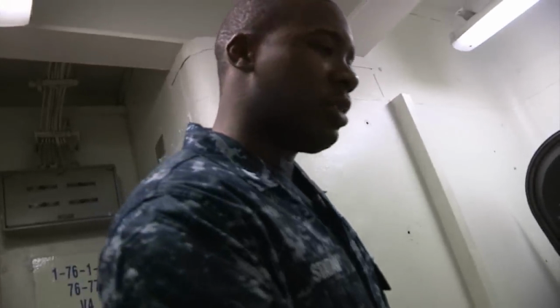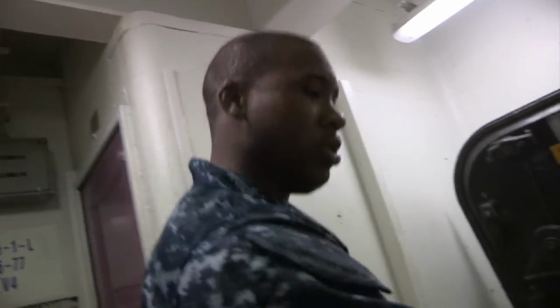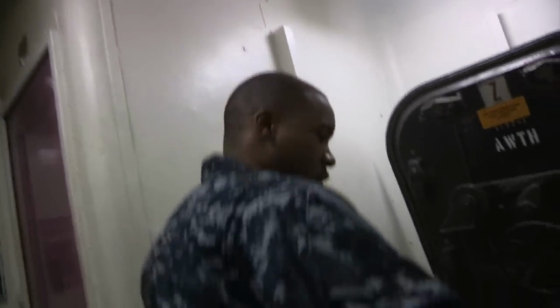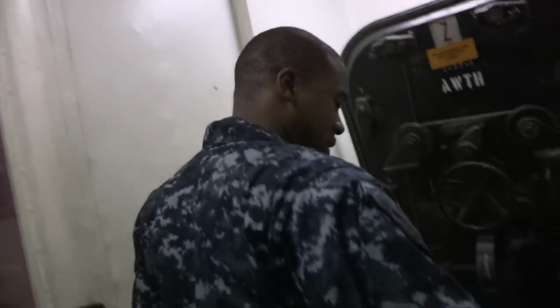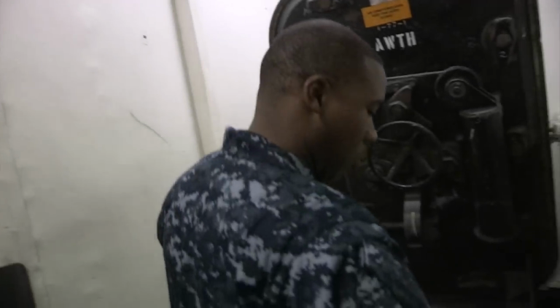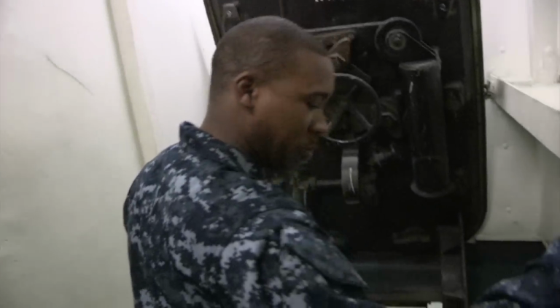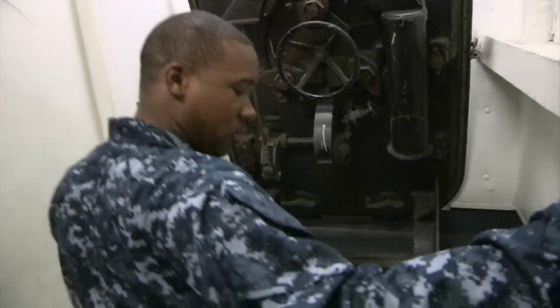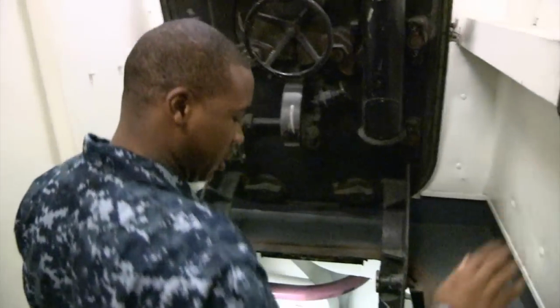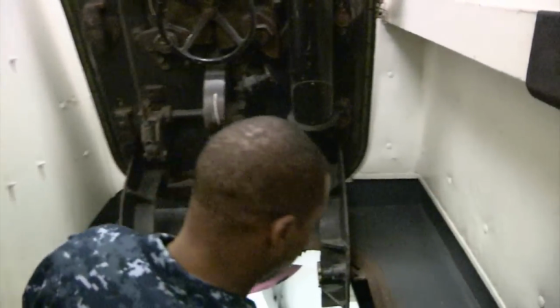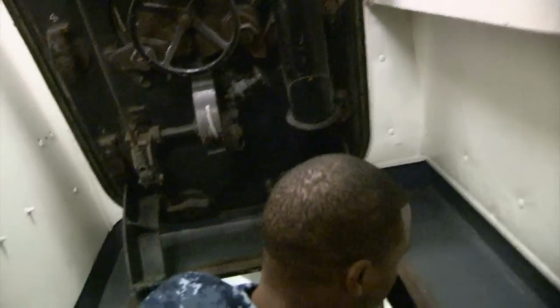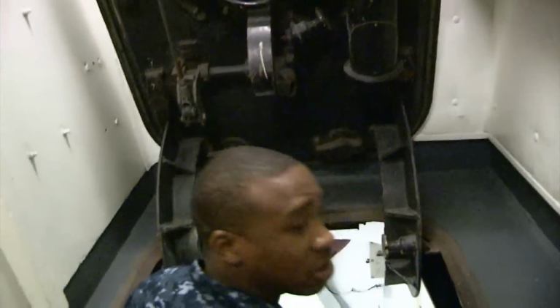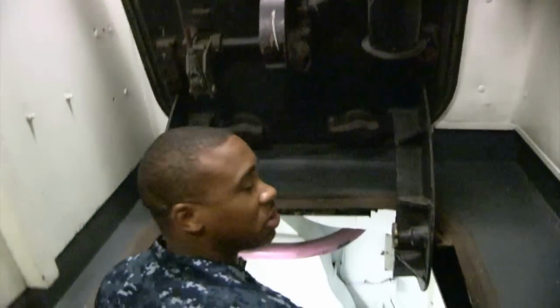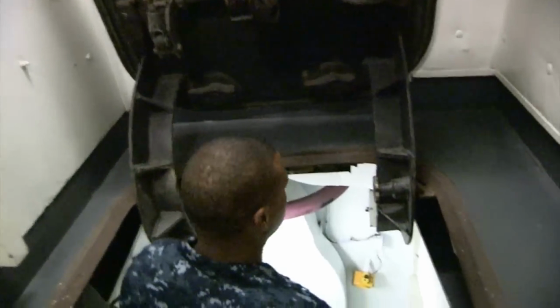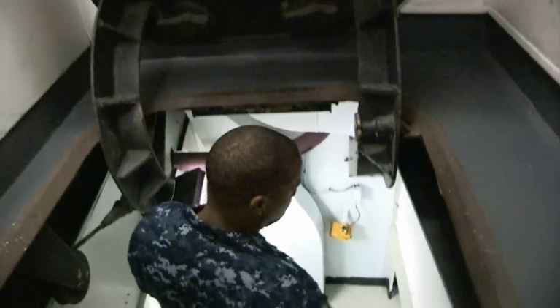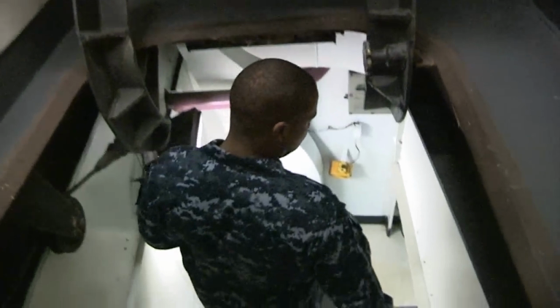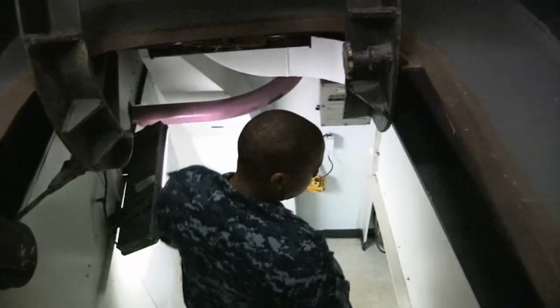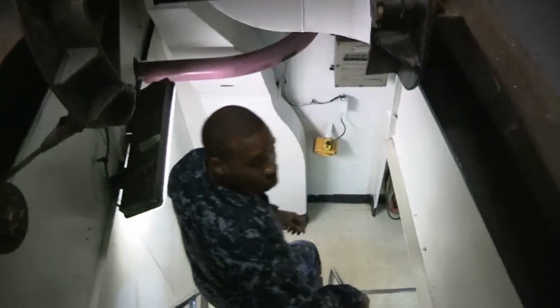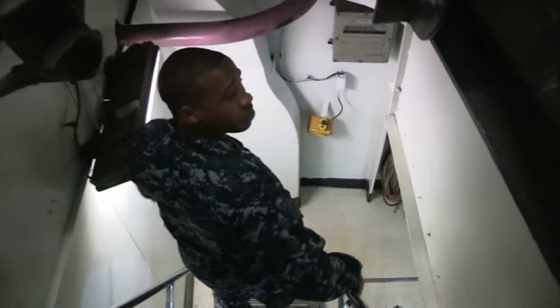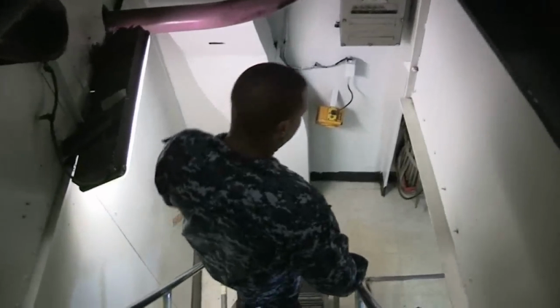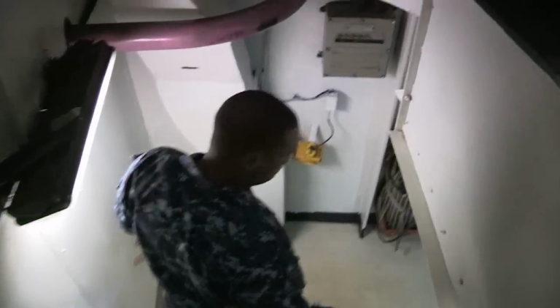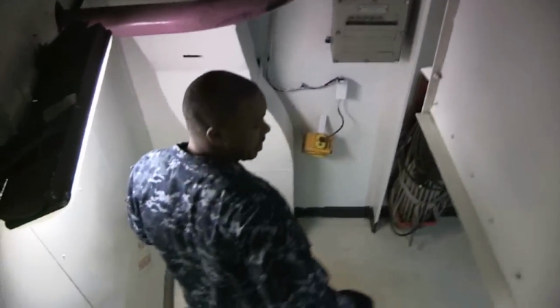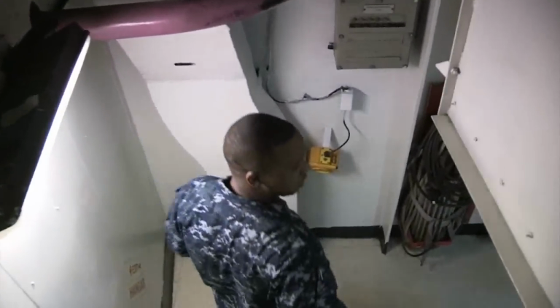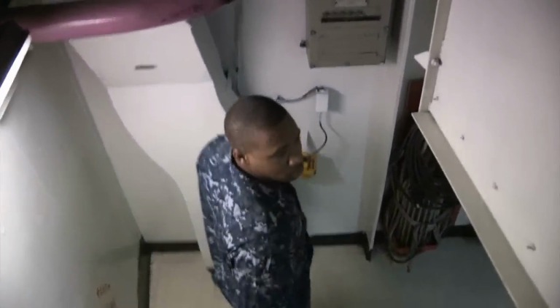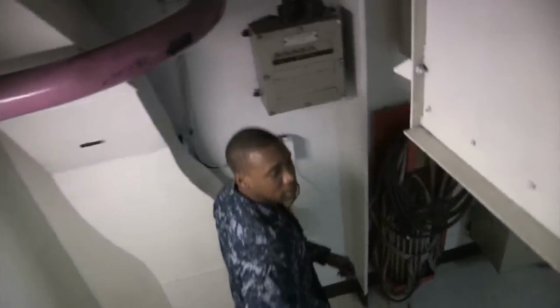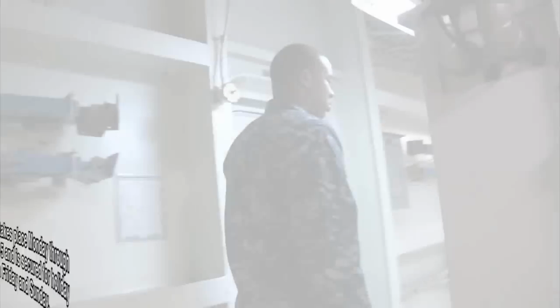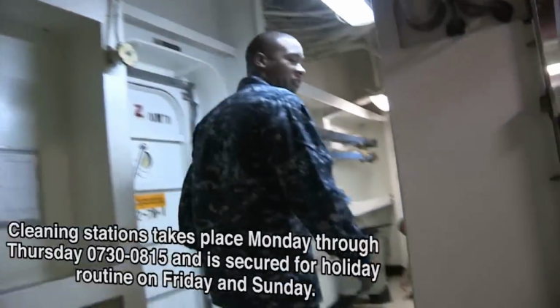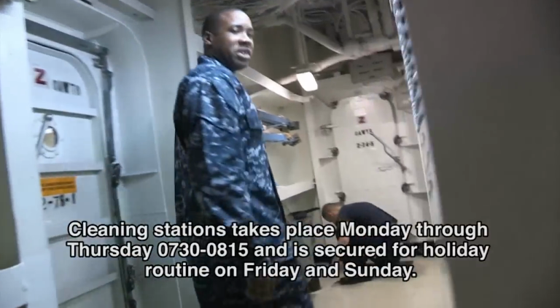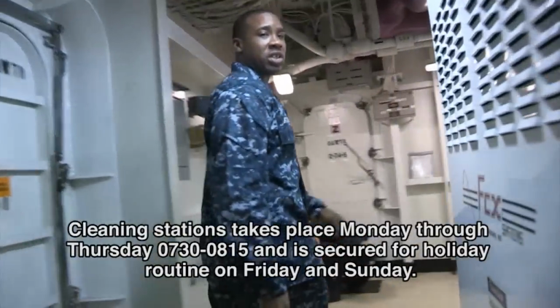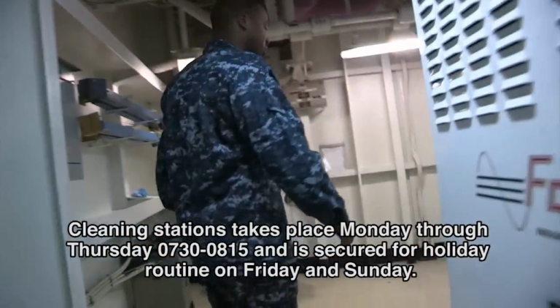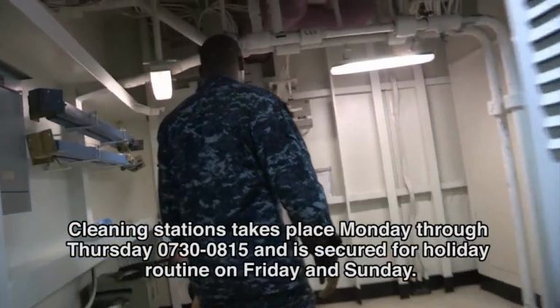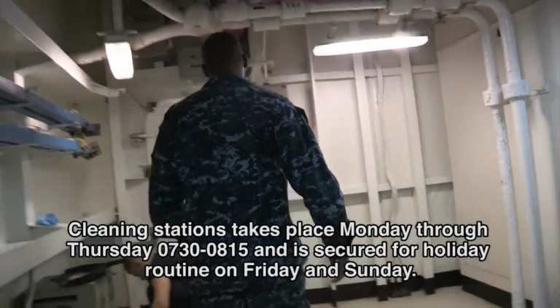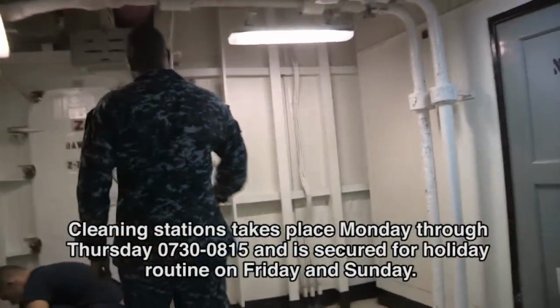So the first thing we do every morning is walk our spaces during cleaning stations. It gives you a good opportunity to talk with your guys and also make sure that we're cleaning the spaces the way they're supposed to be. So obviously the first place we want to check is our berthing compartments.